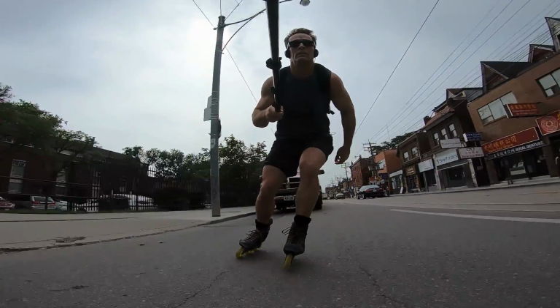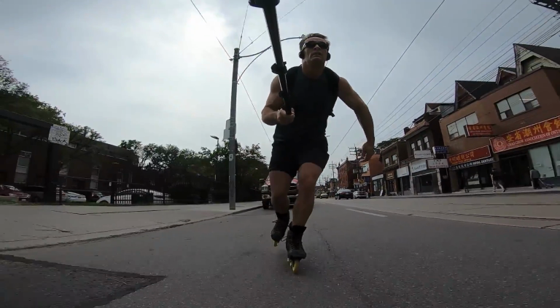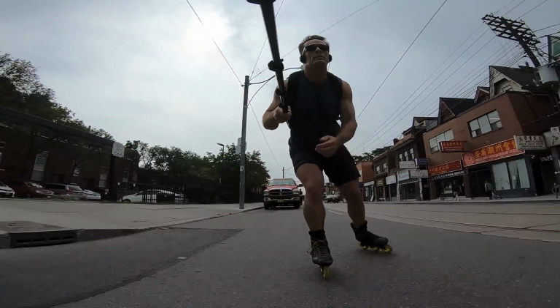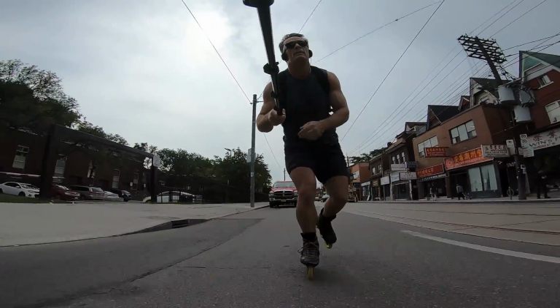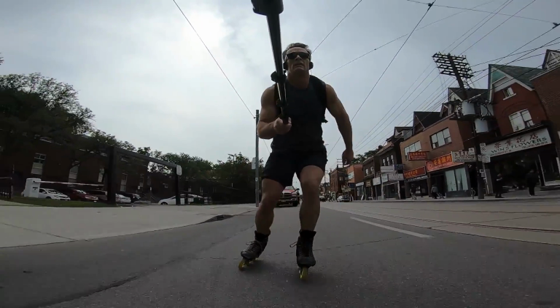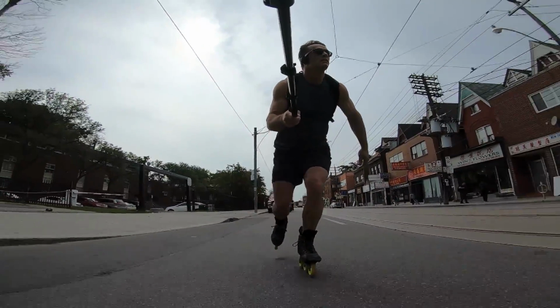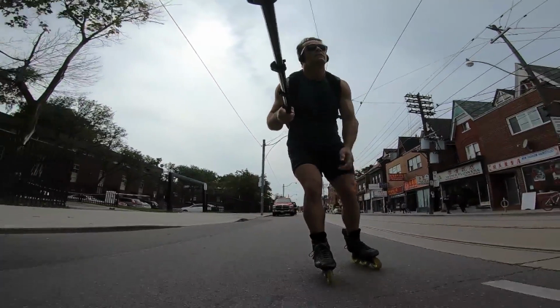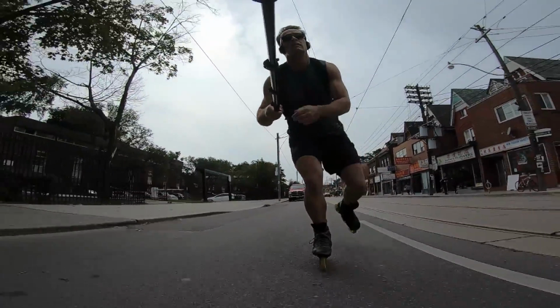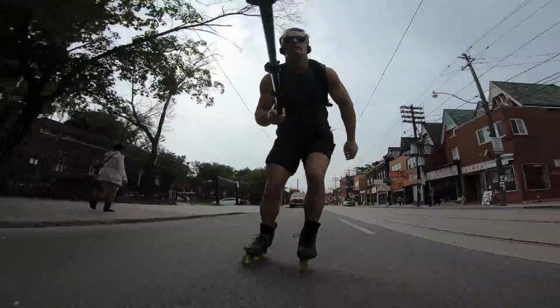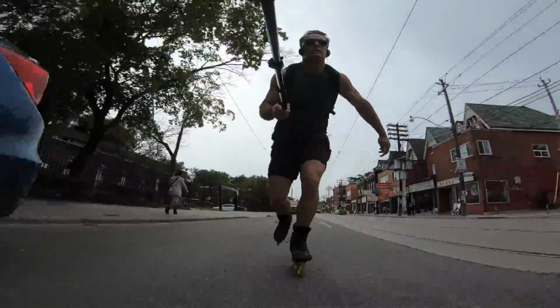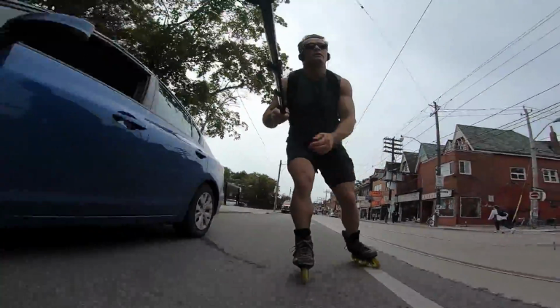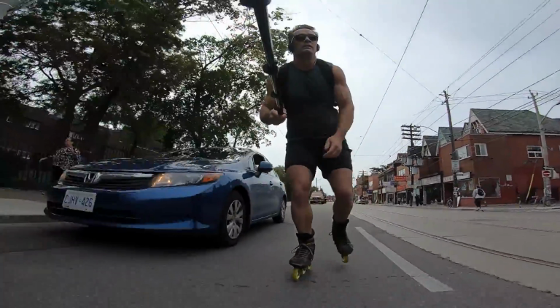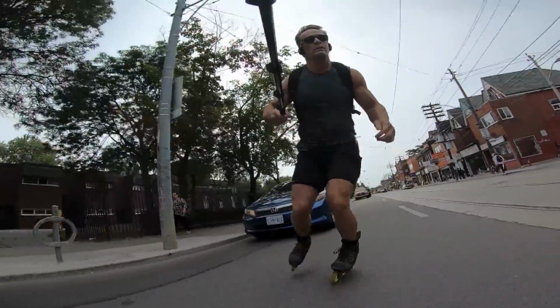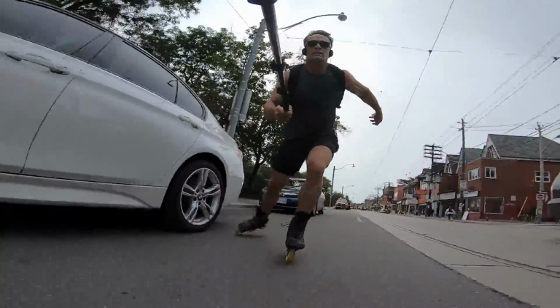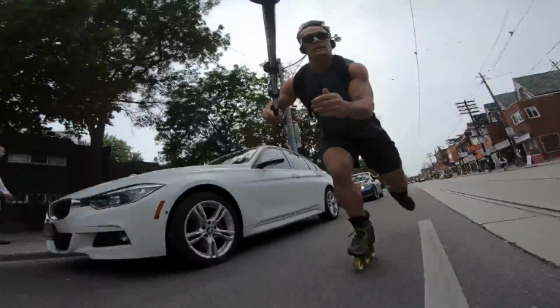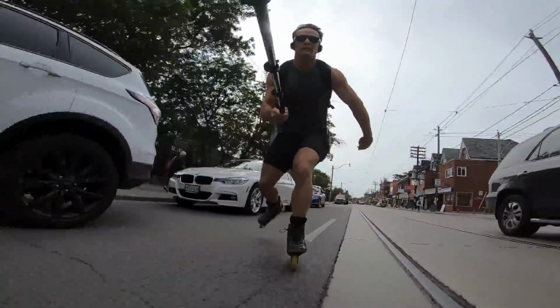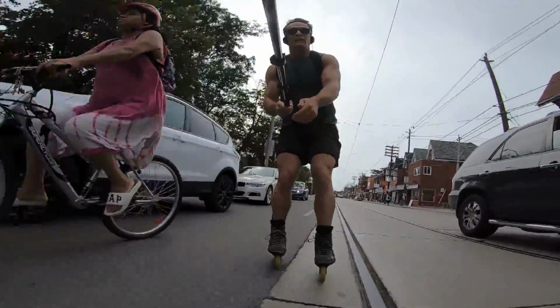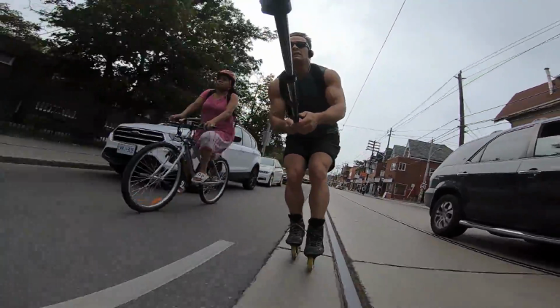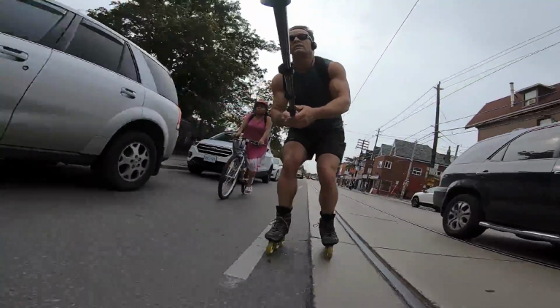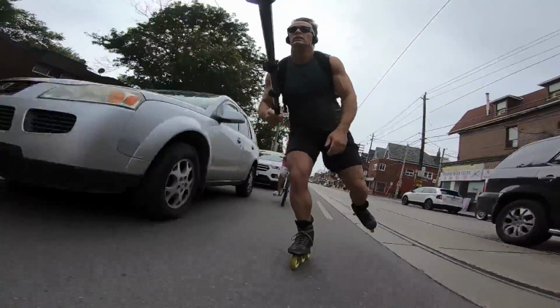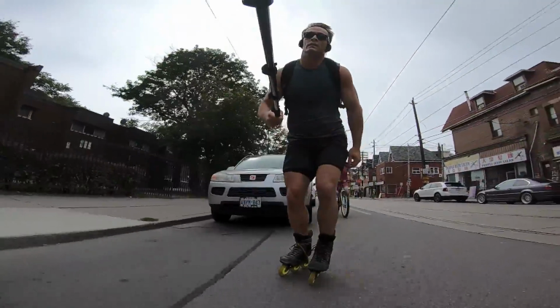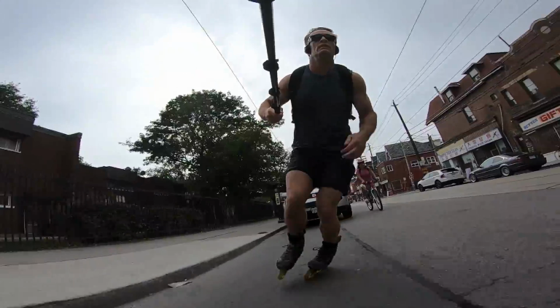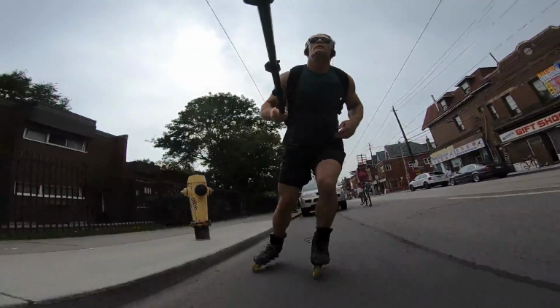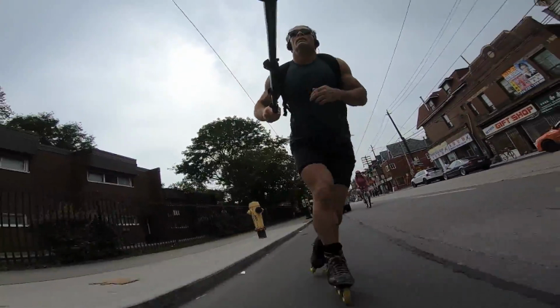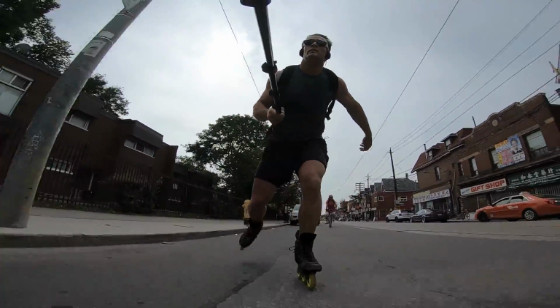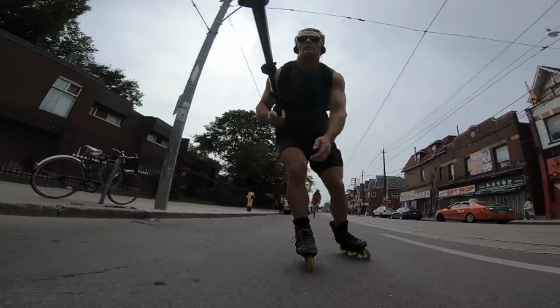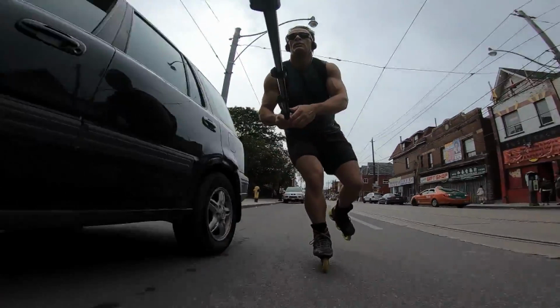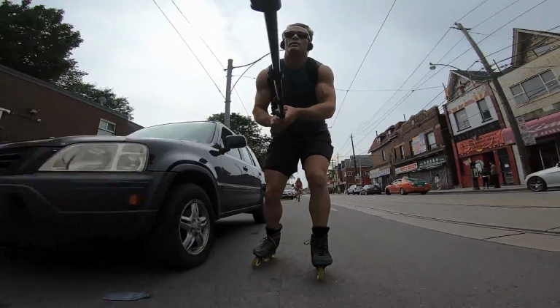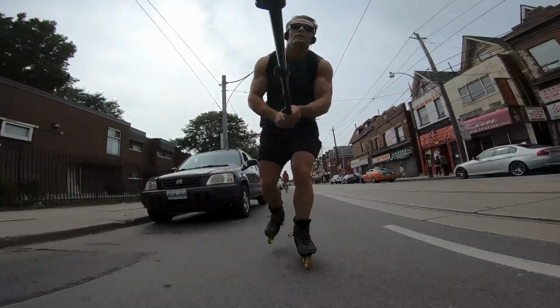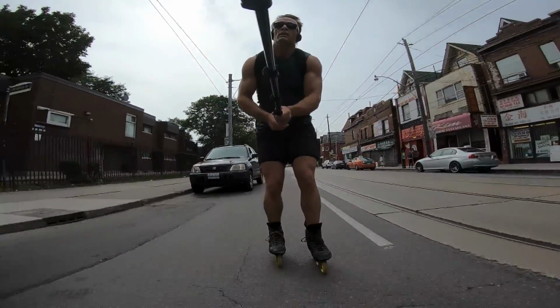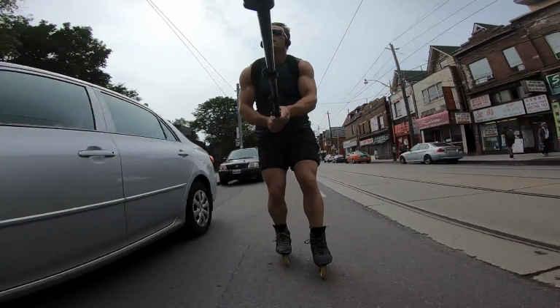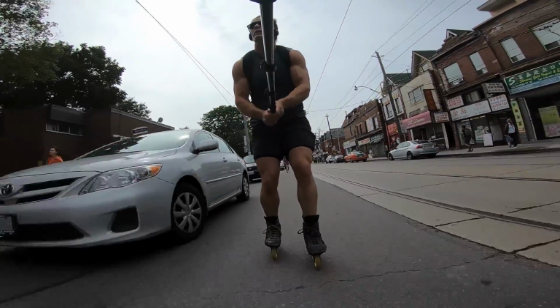Busy footers generally skate higher with less knee bend in order to enable those quicker strides. This quick tip aims to lengthen your stride and make you a more patient, swift skater on the long stretch.